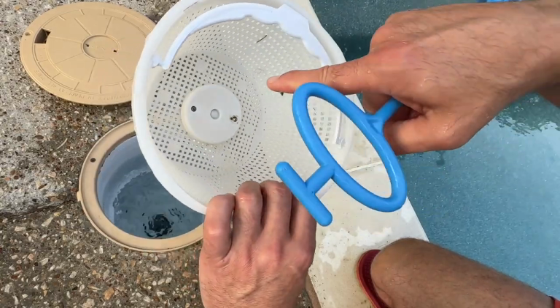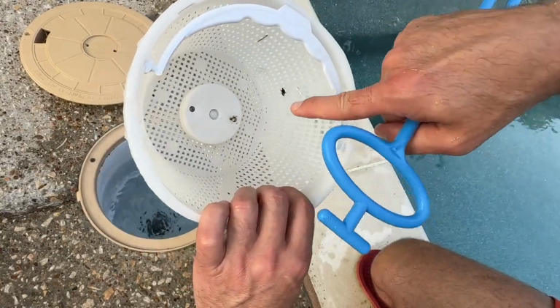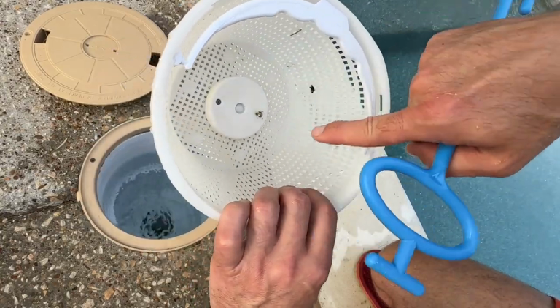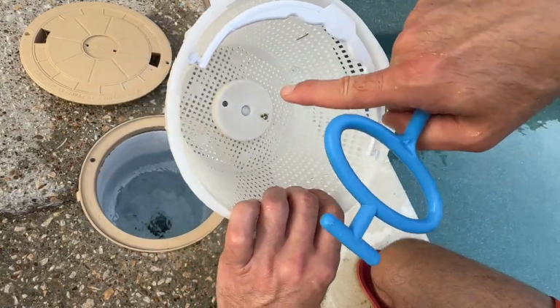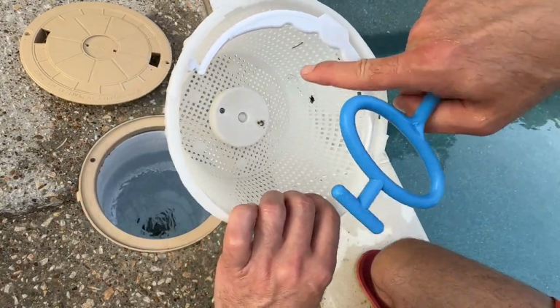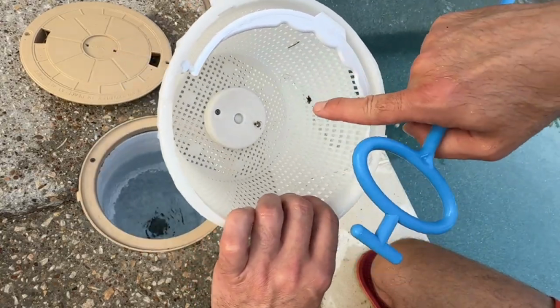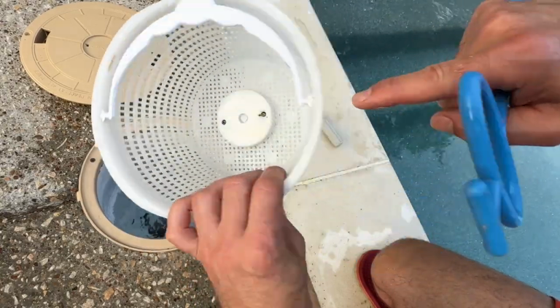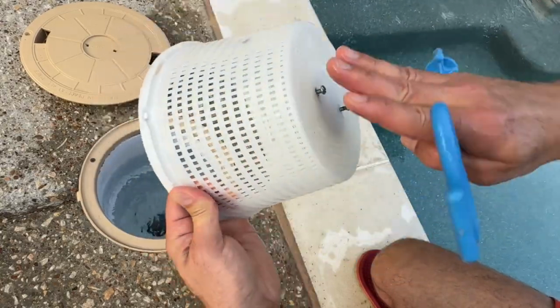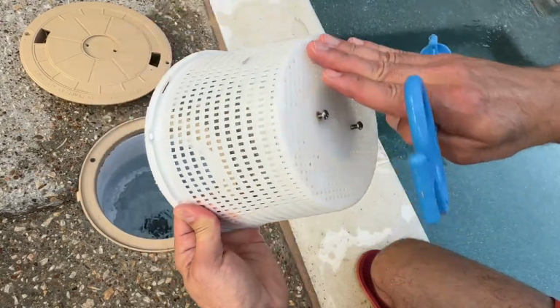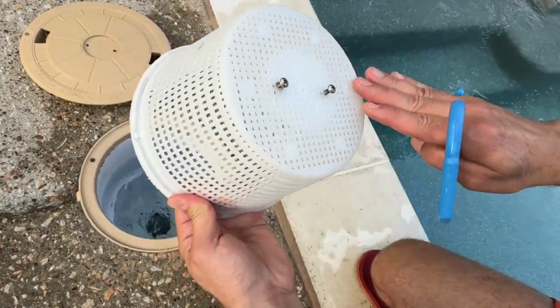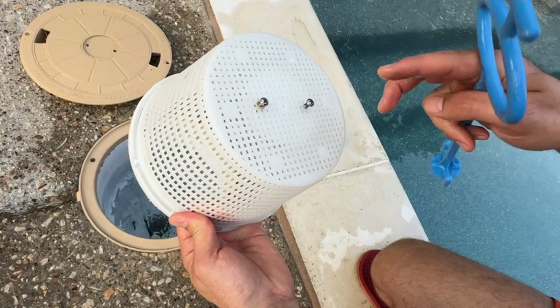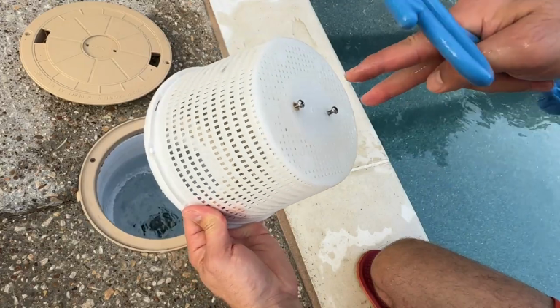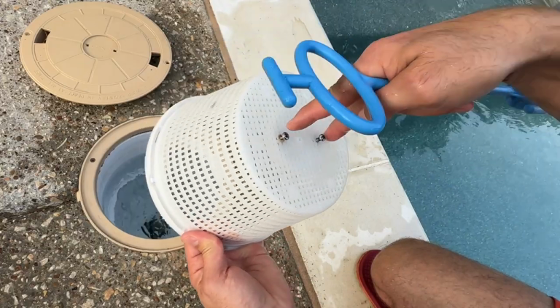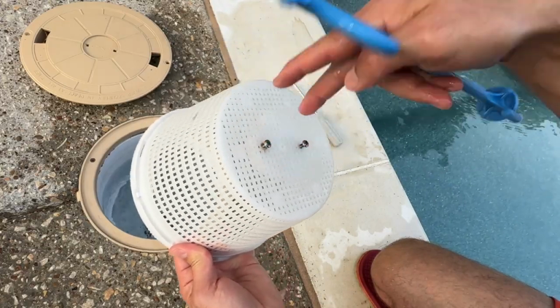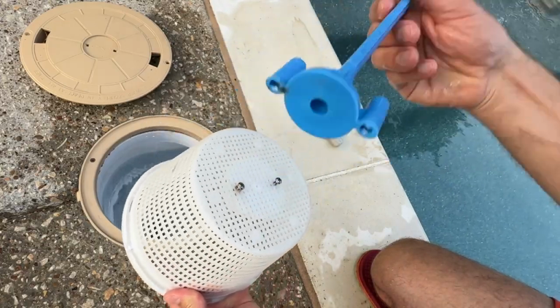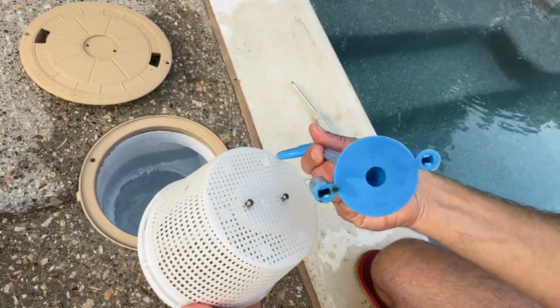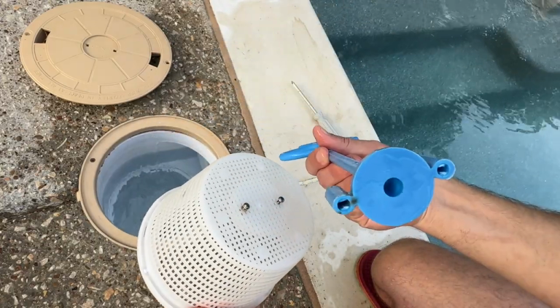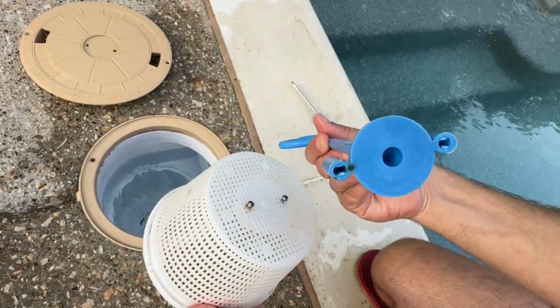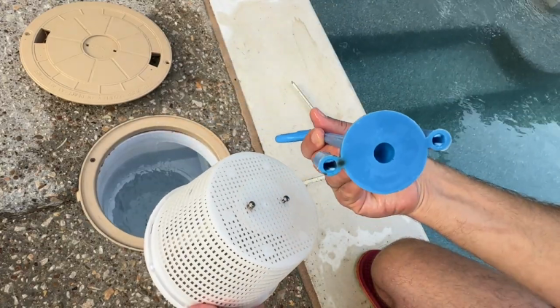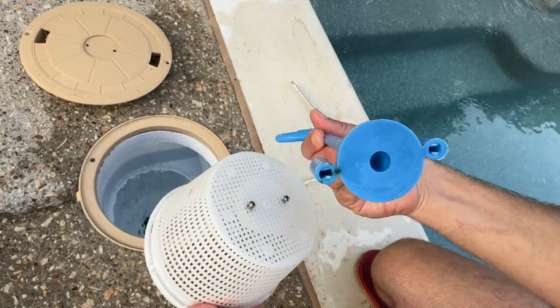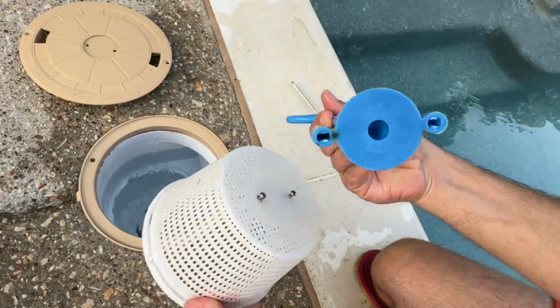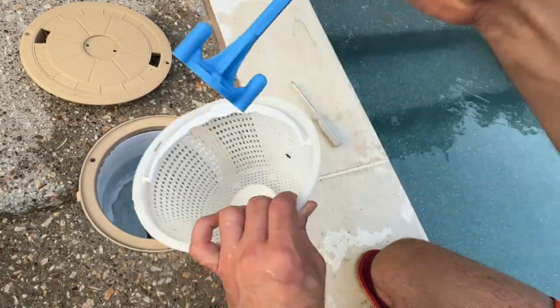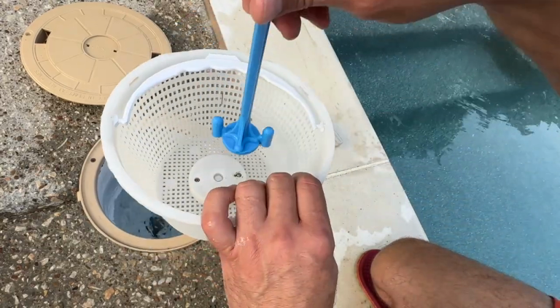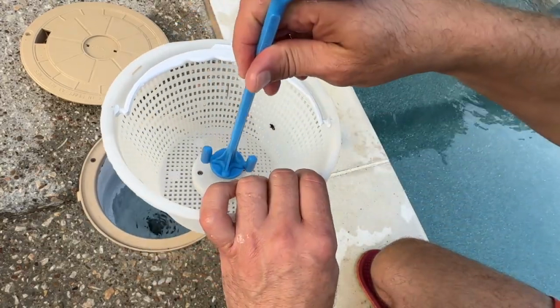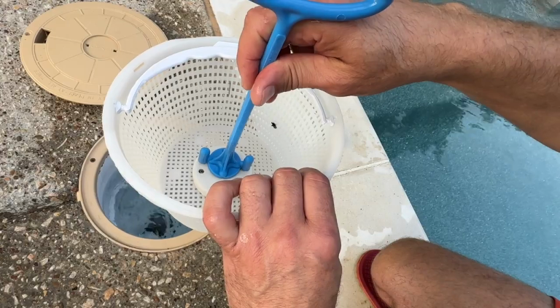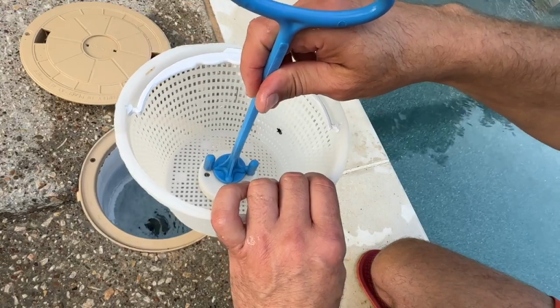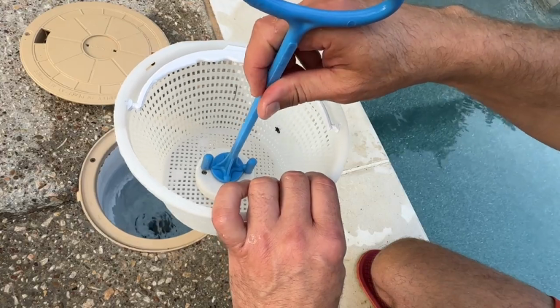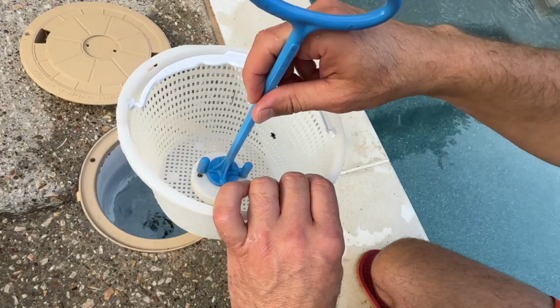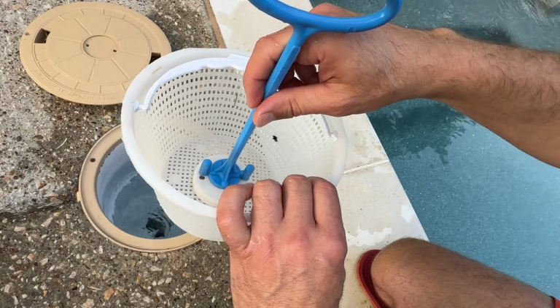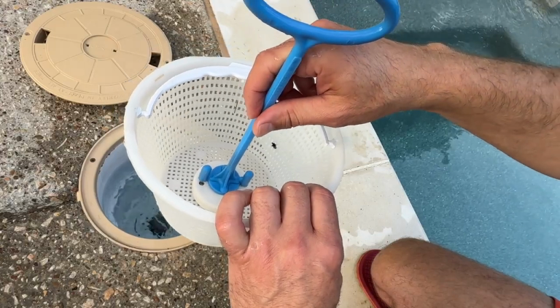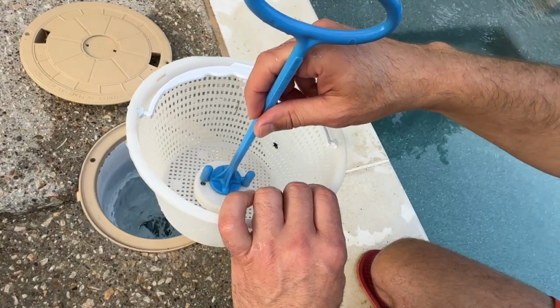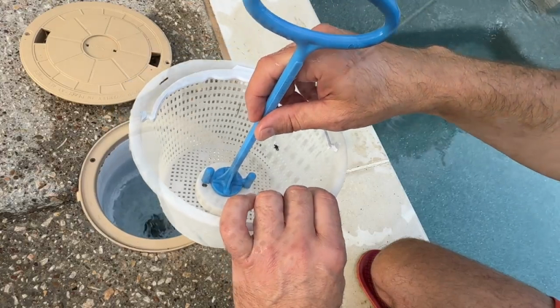Some of your baskets will have a little circle inlet there. Some of them will just be flat. Either way, there's two screws on this side which go through the plastic and connect to the two screws on this side. Really simple installation. I'll do that now, and then I'll give you some final thoughts.